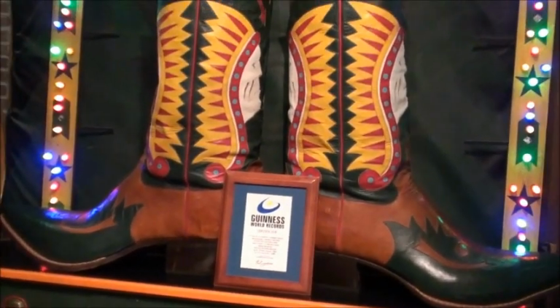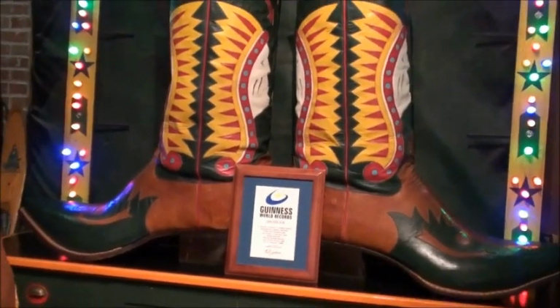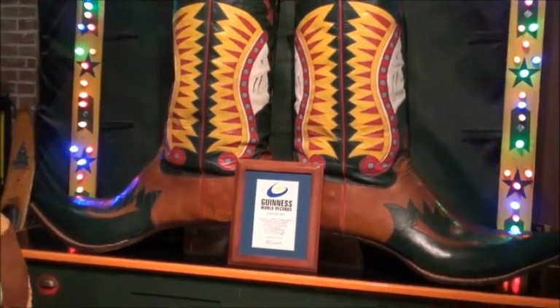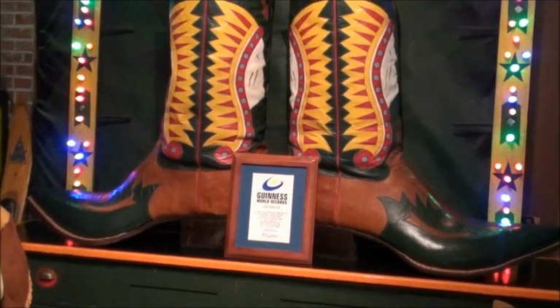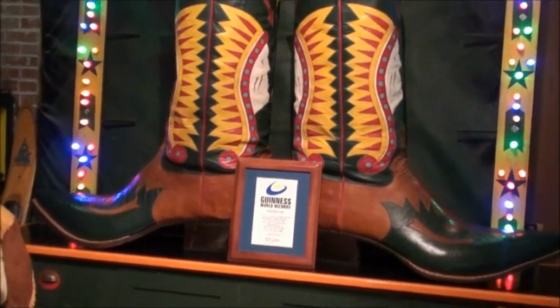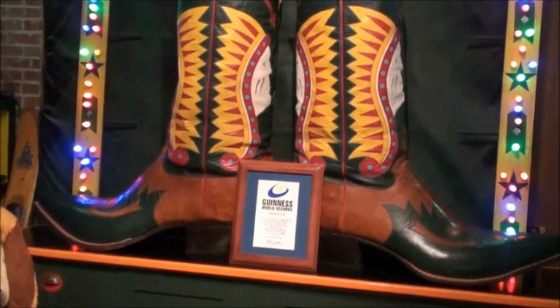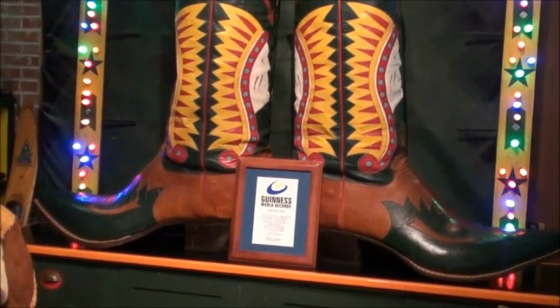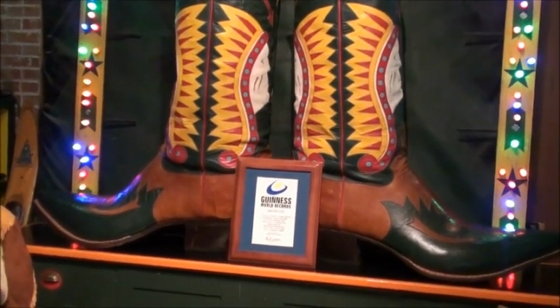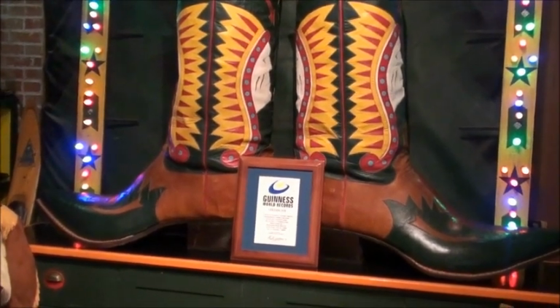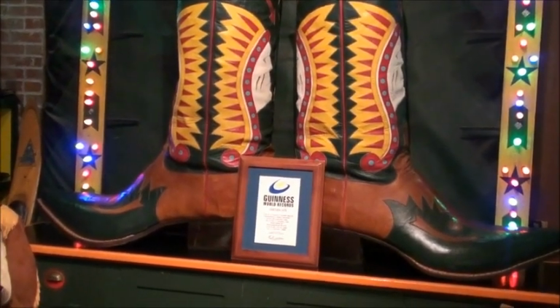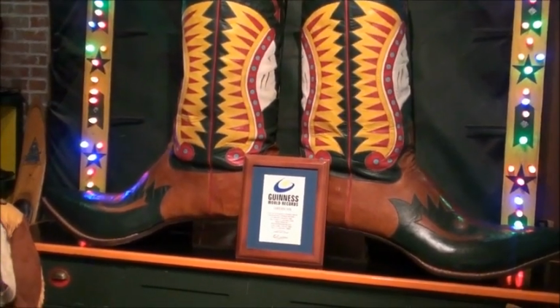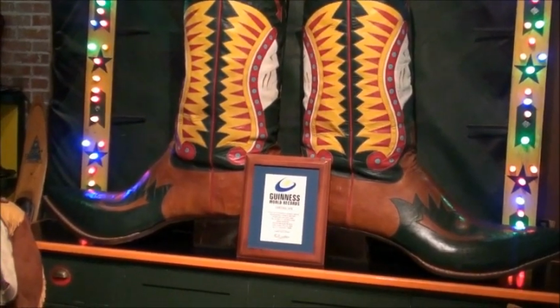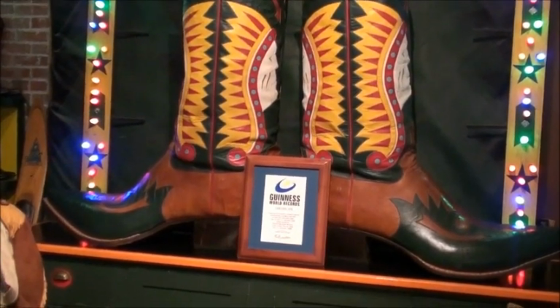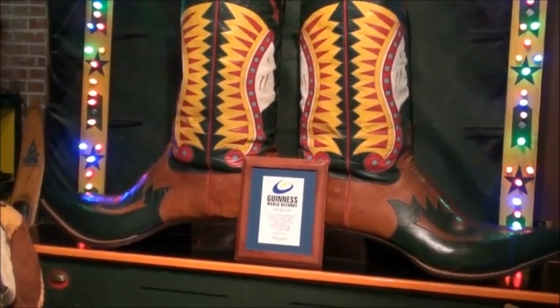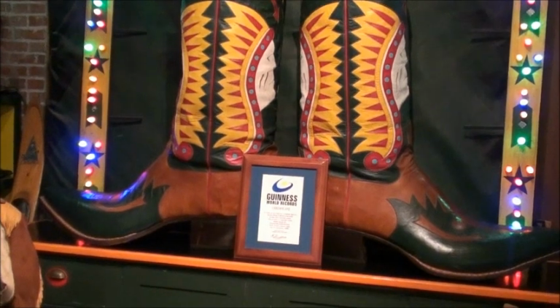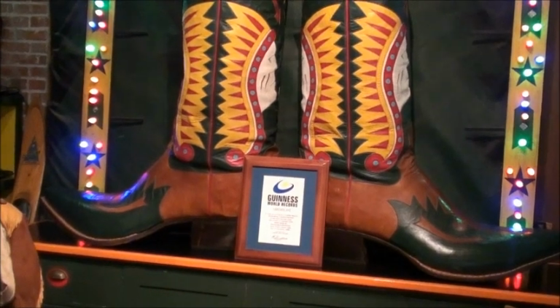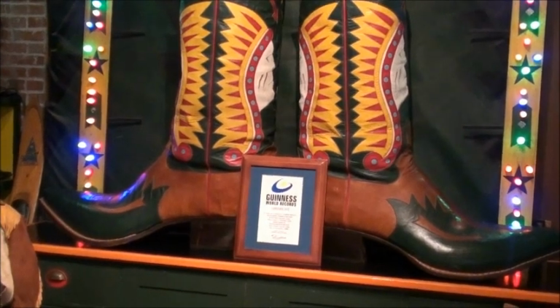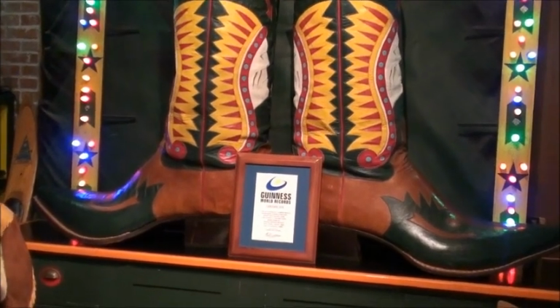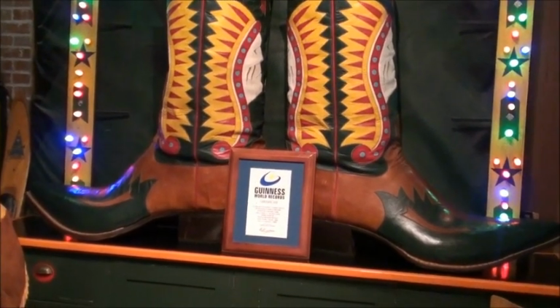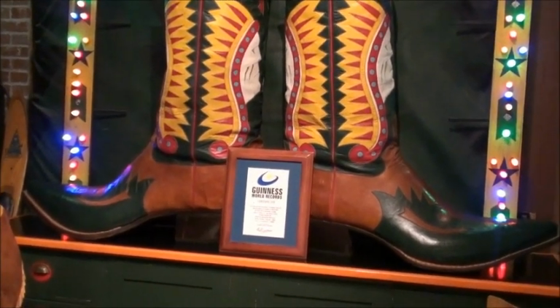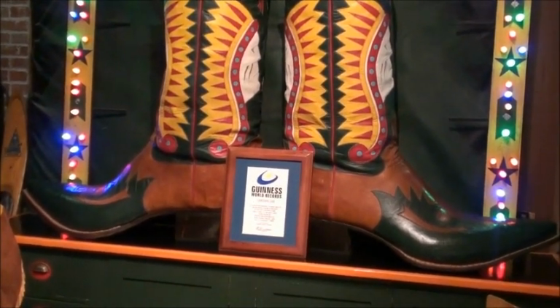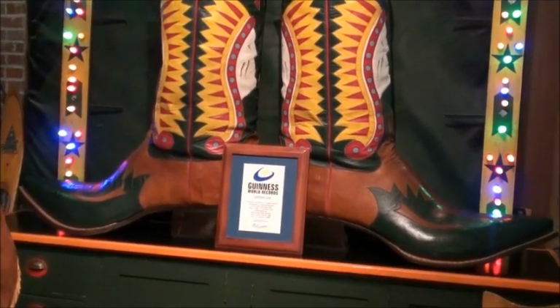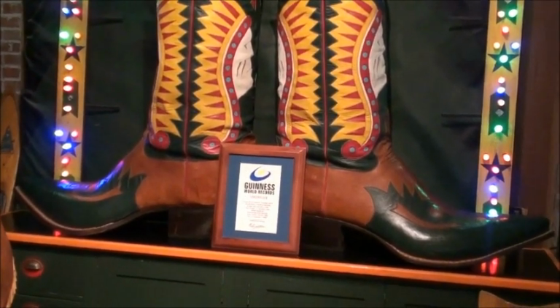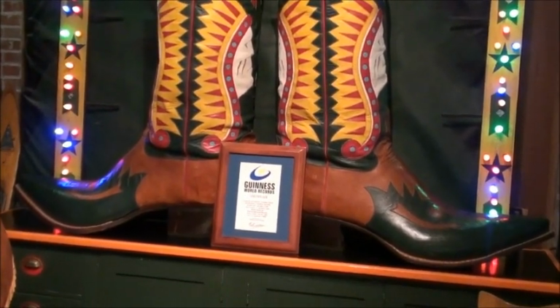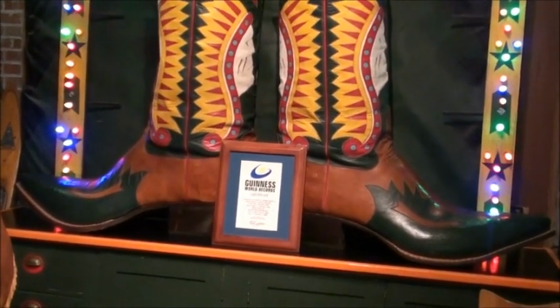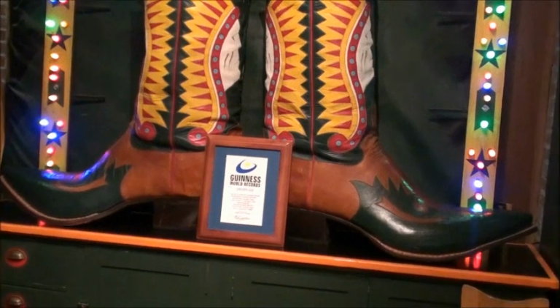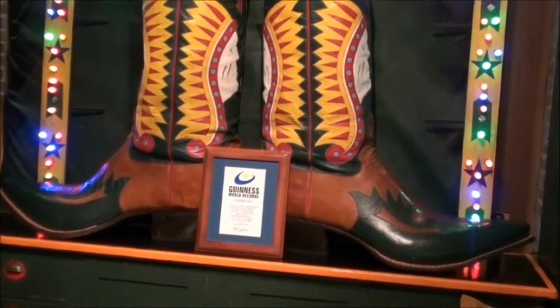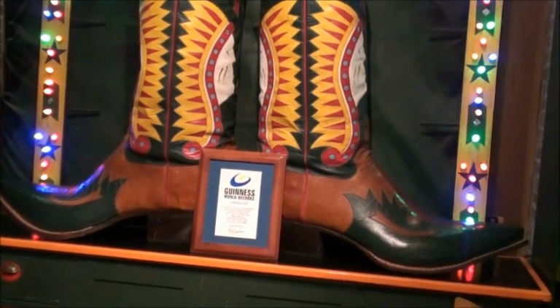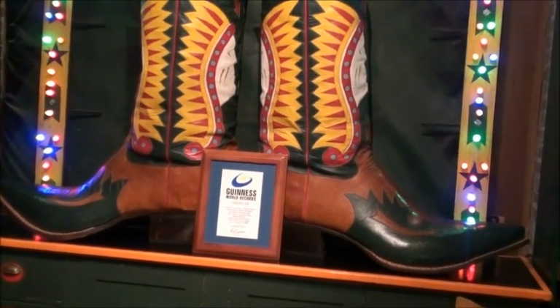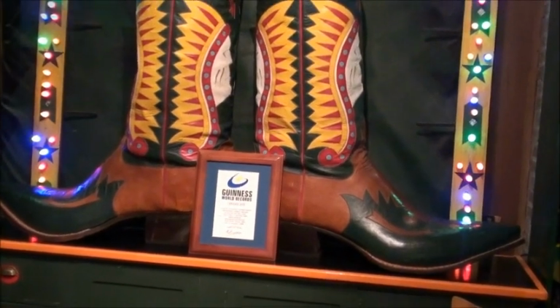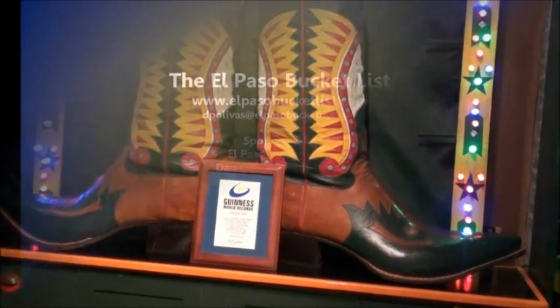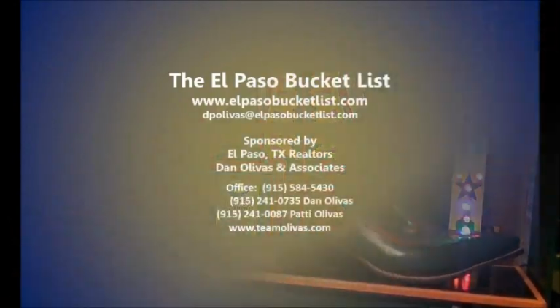World Guinness record of largest boots — over 4 feet 6 tall and 3 foot 11 inches long — right here at Rocket Buster, downtown El Paso.